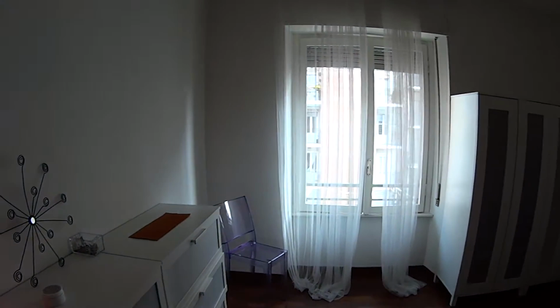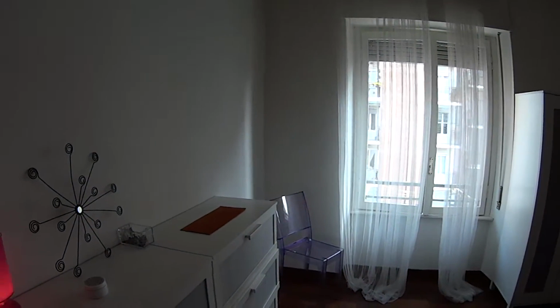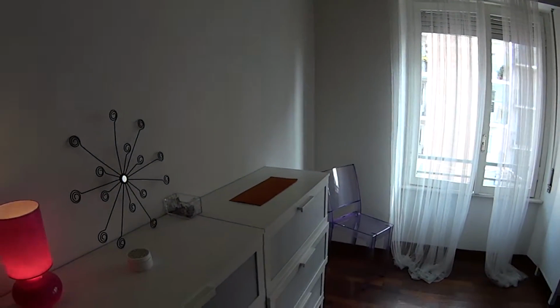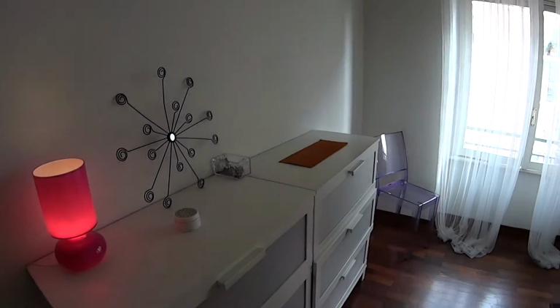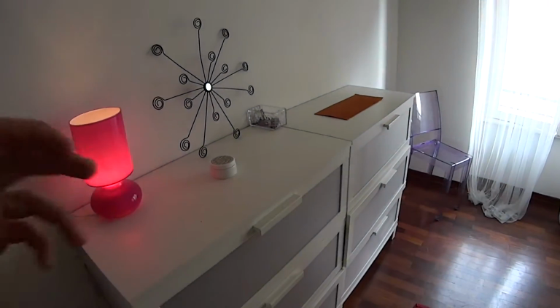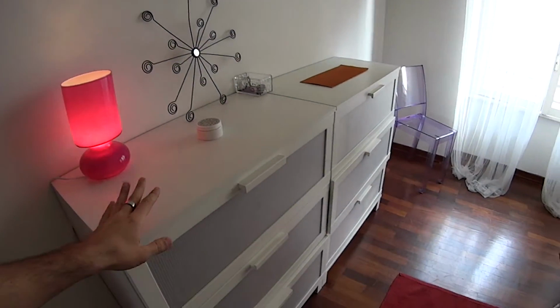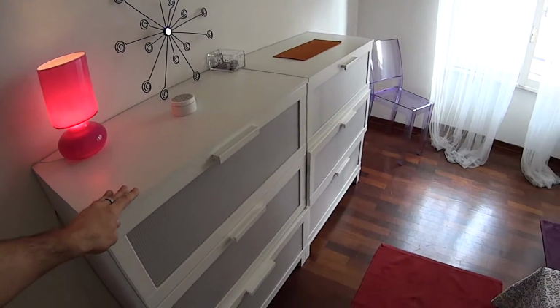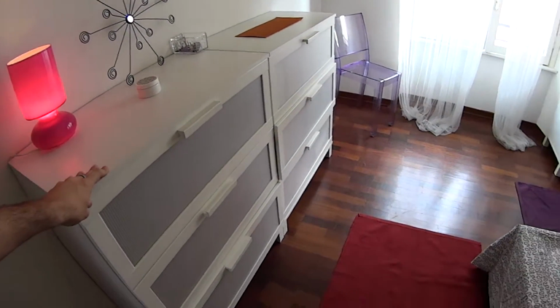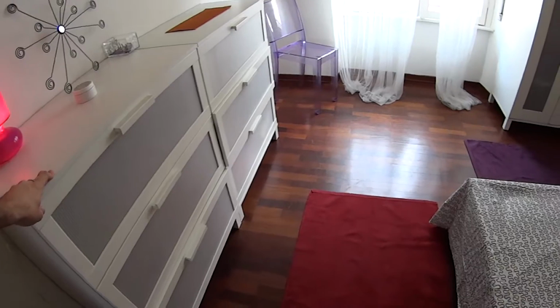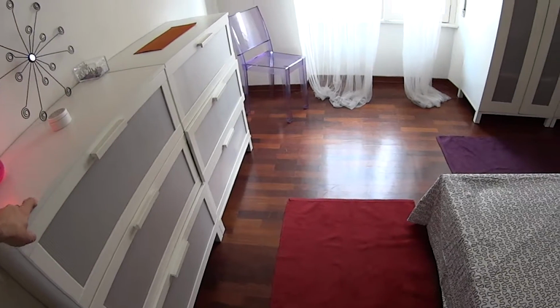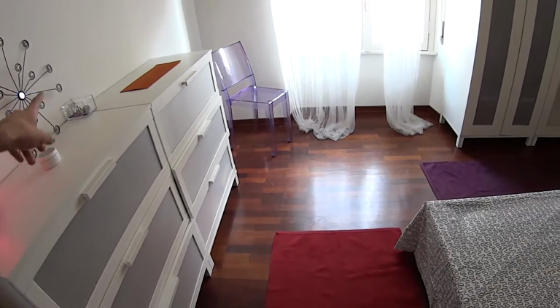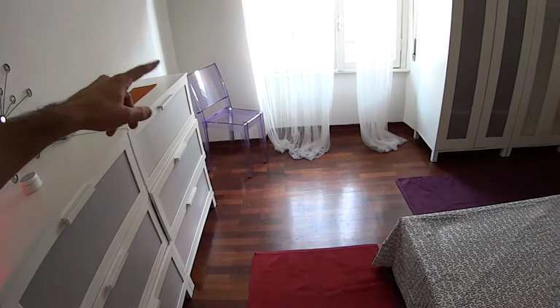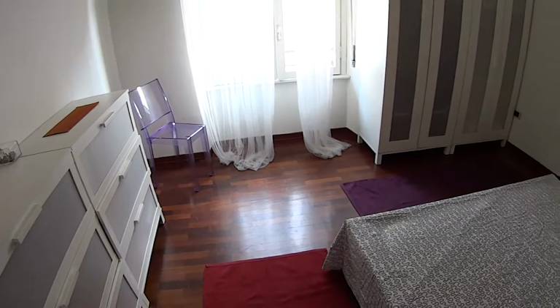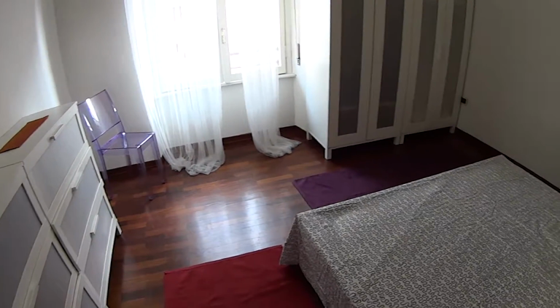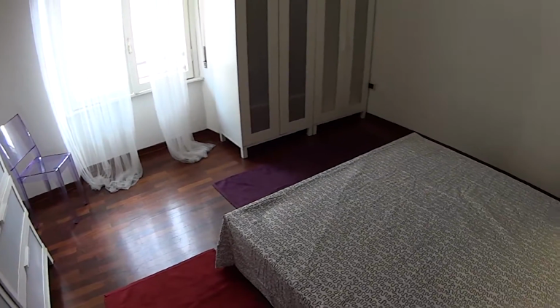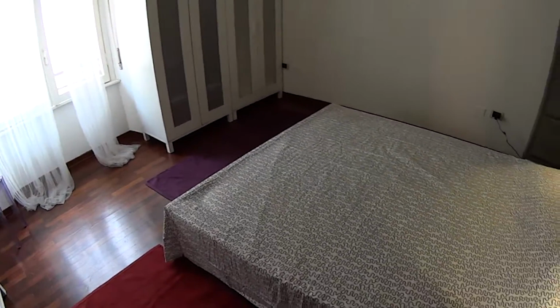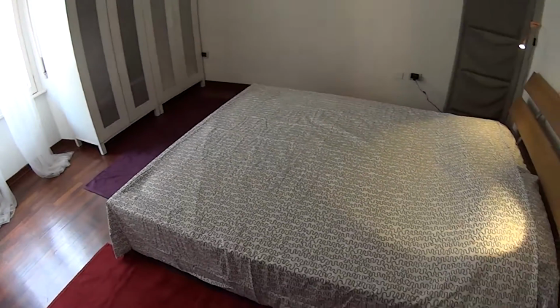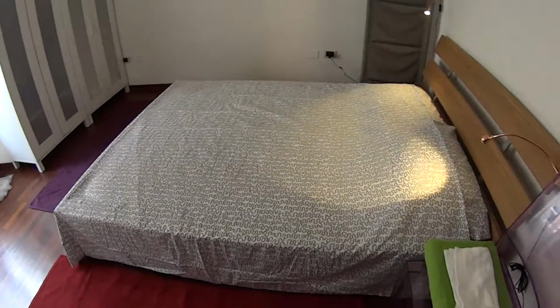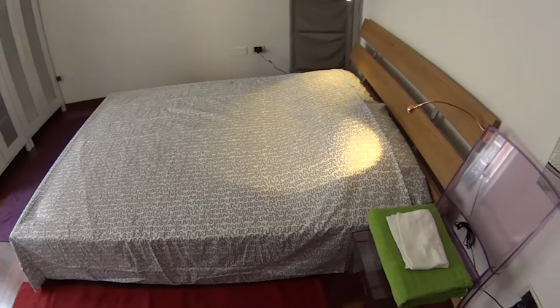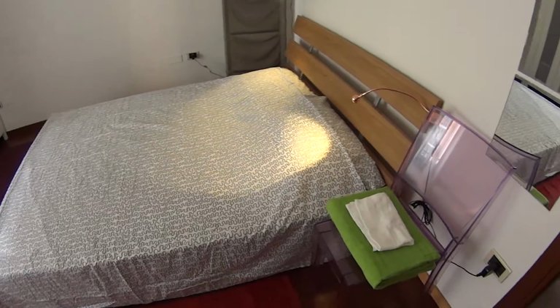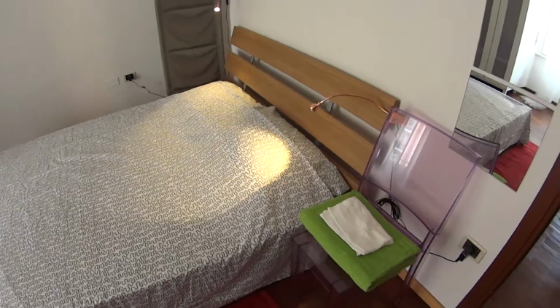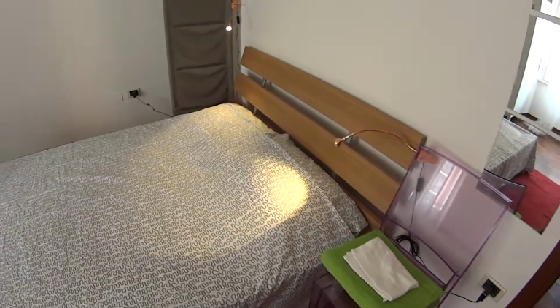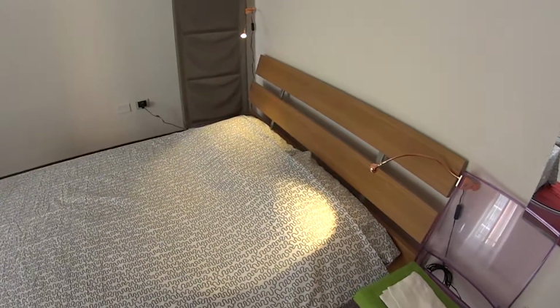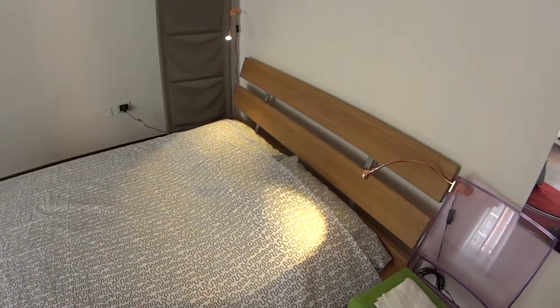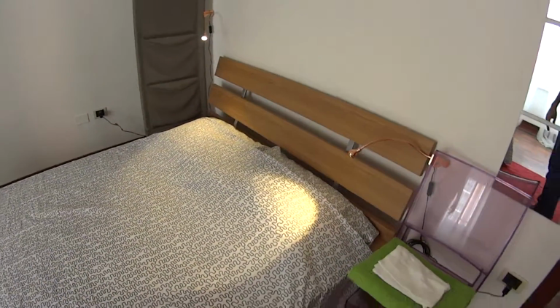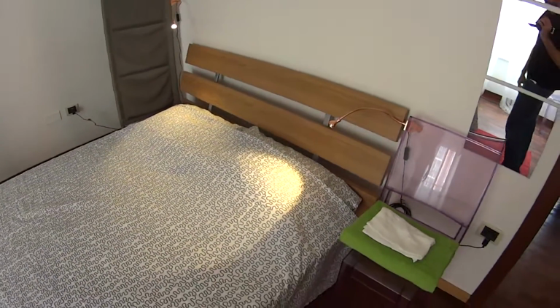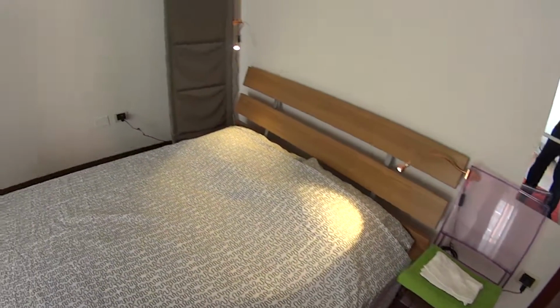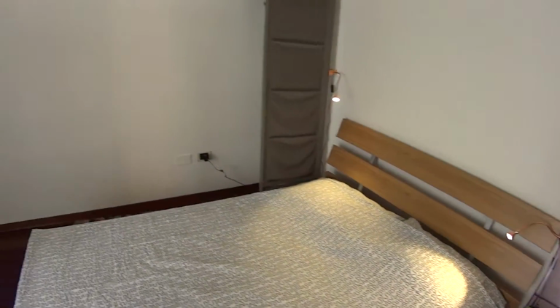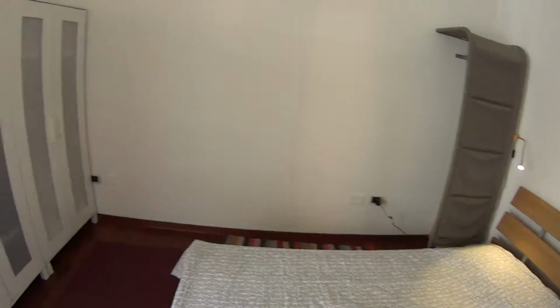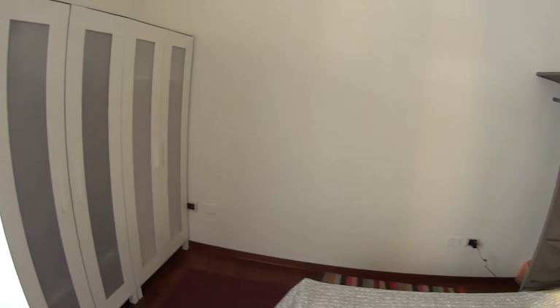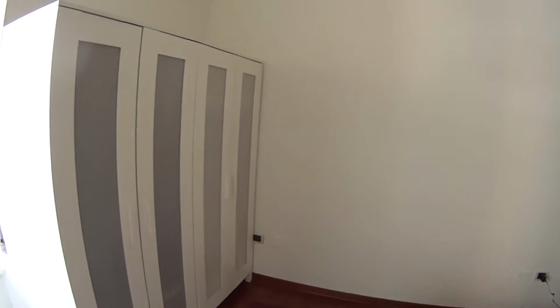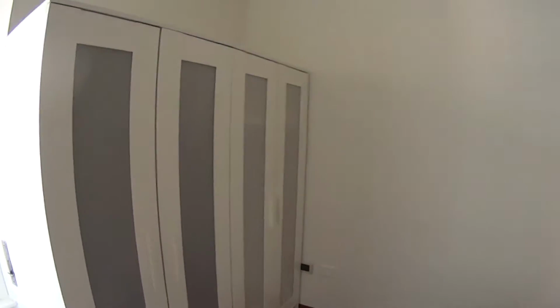And finally here is the bedroom, where we find a chest of drawers, some cool pieces of furniture around, a bedside table. The bed linen and towels are included with the apartment, and there are two or three wardrobes.